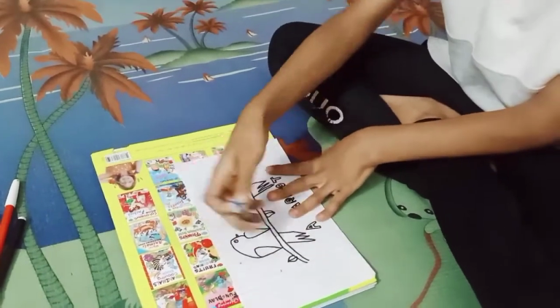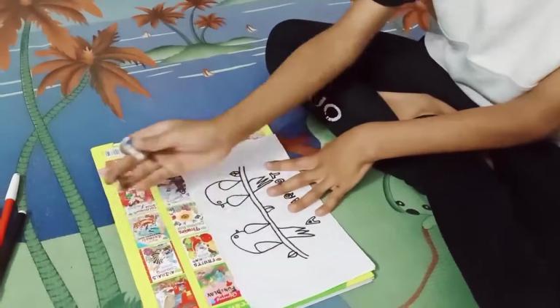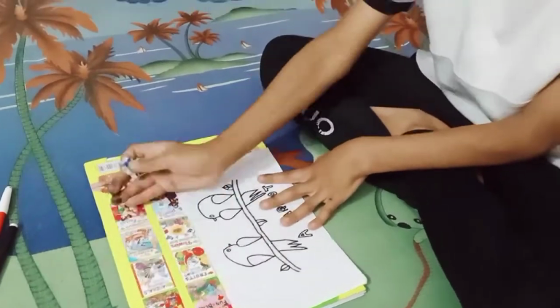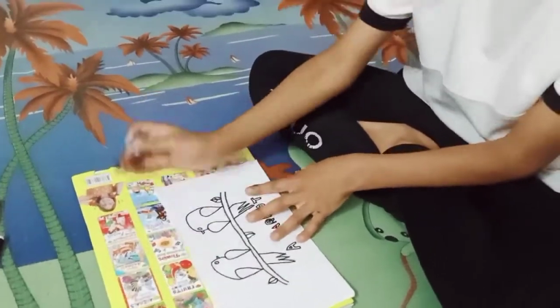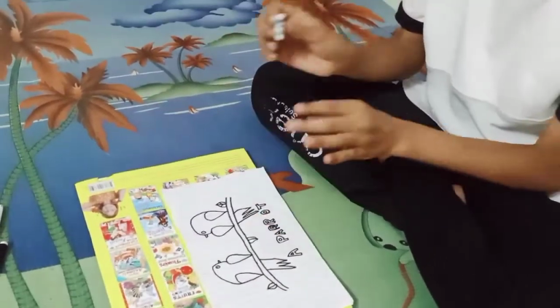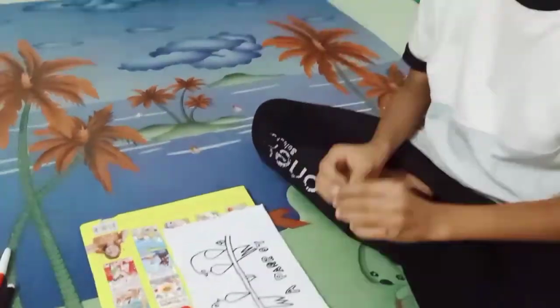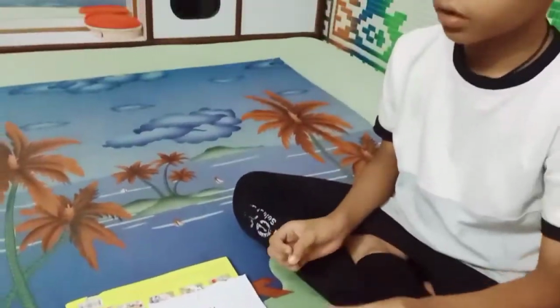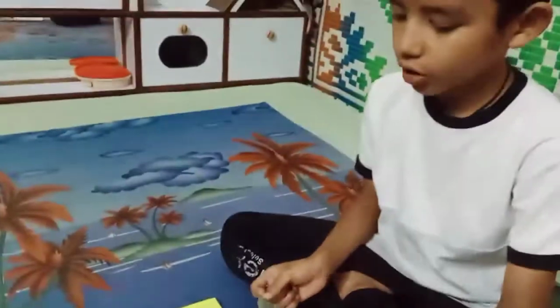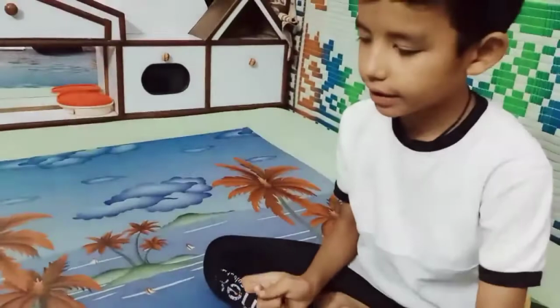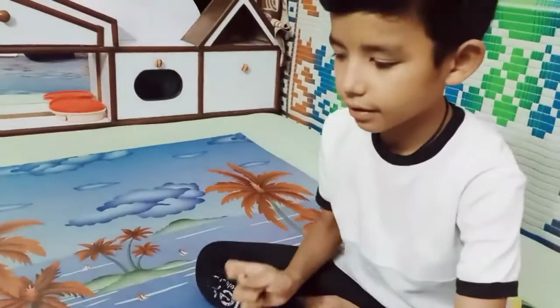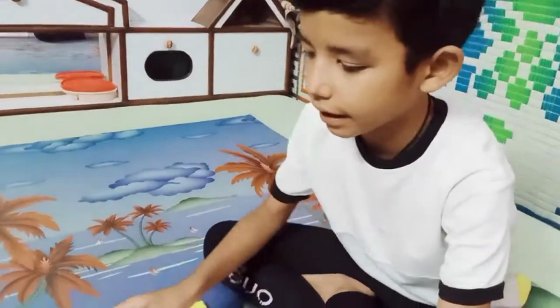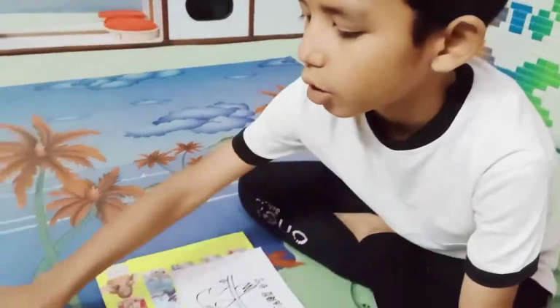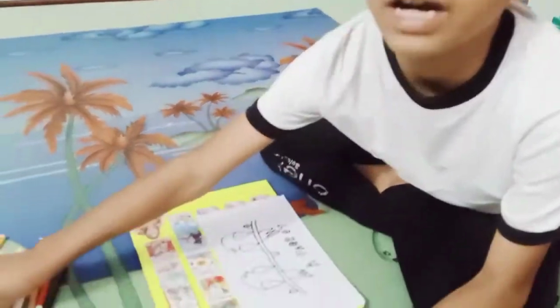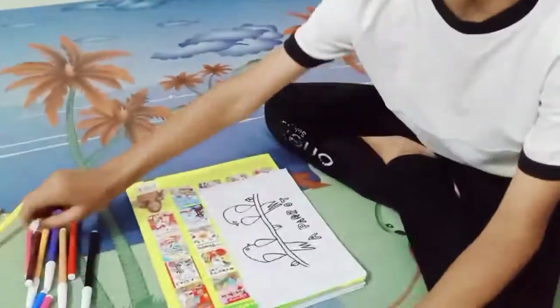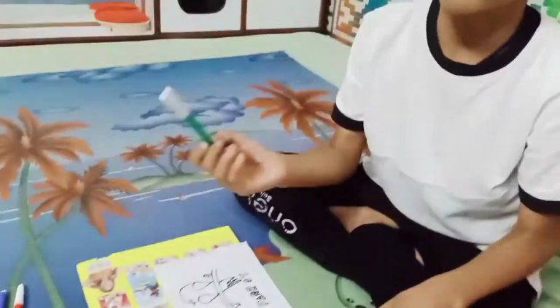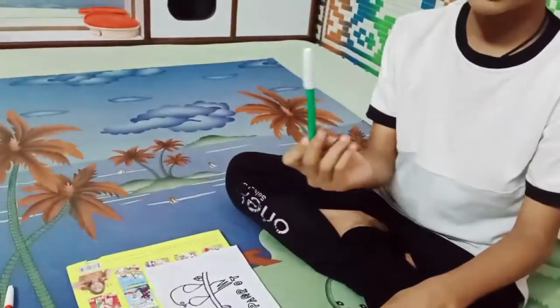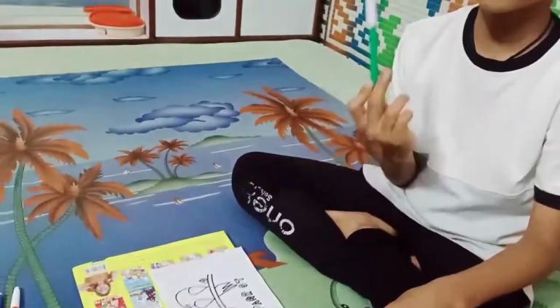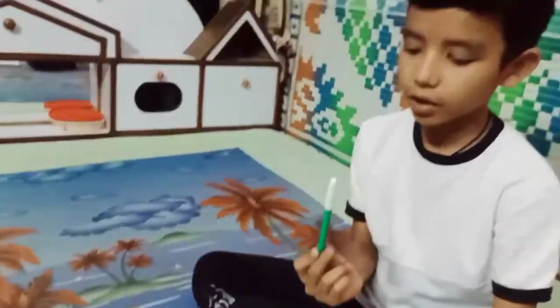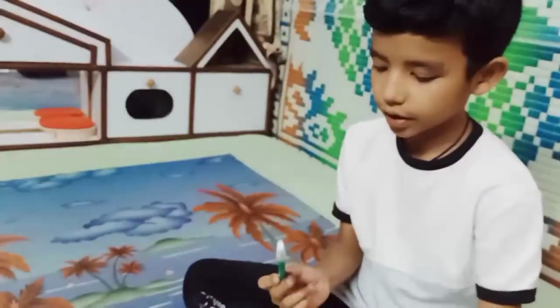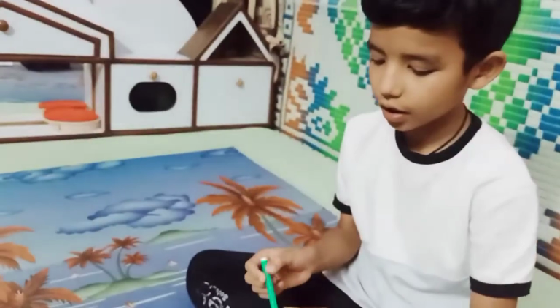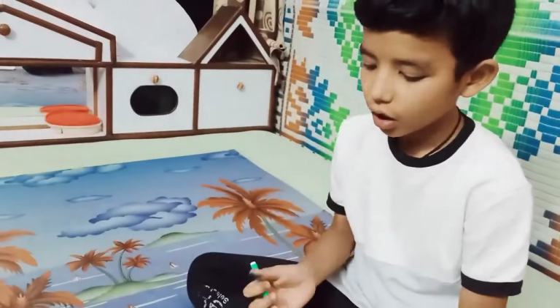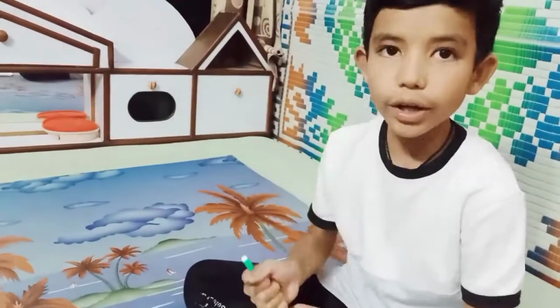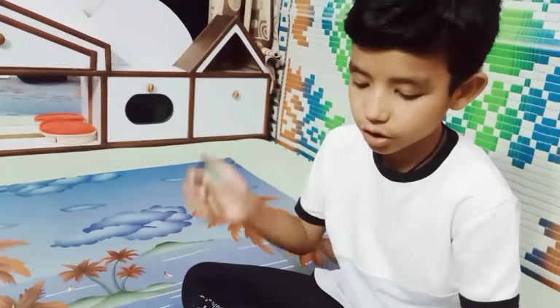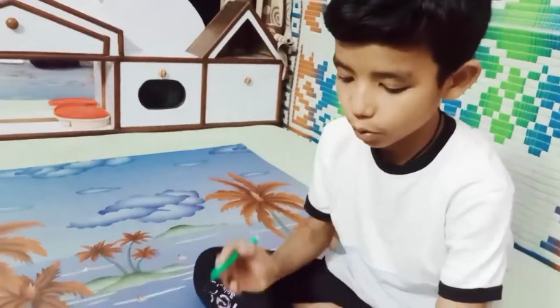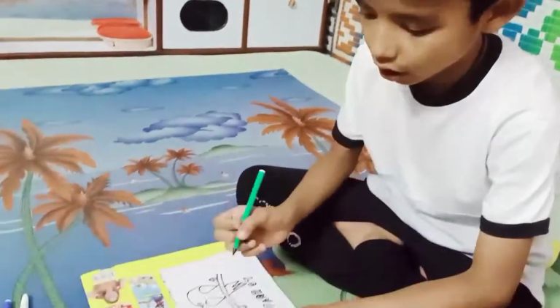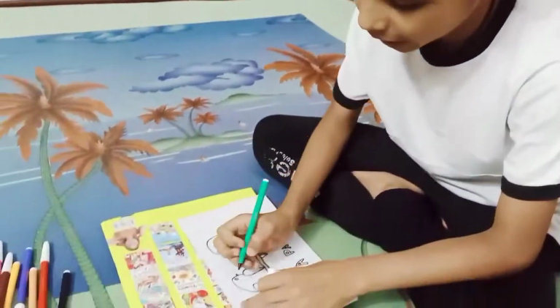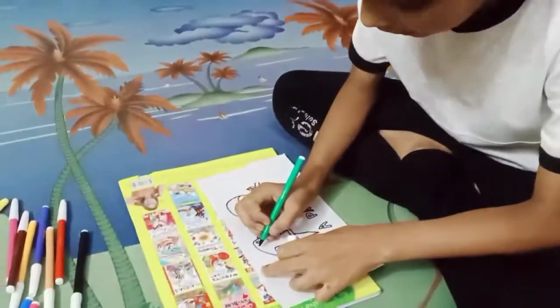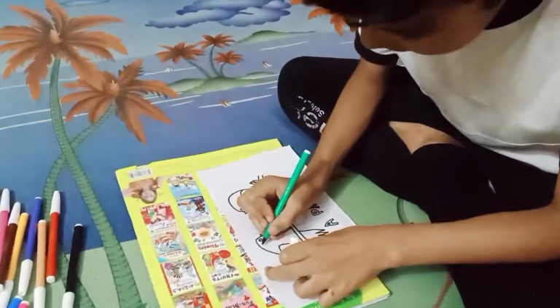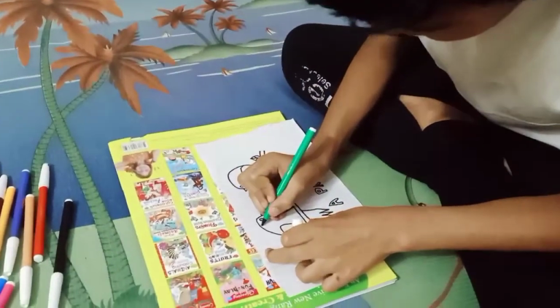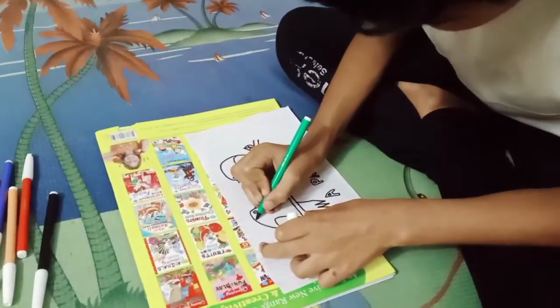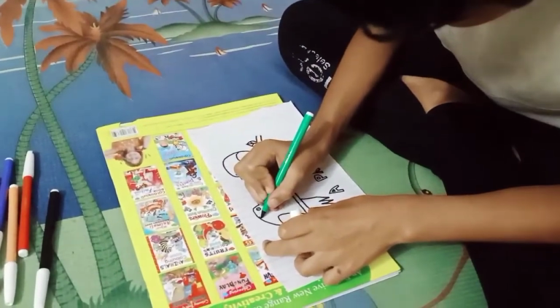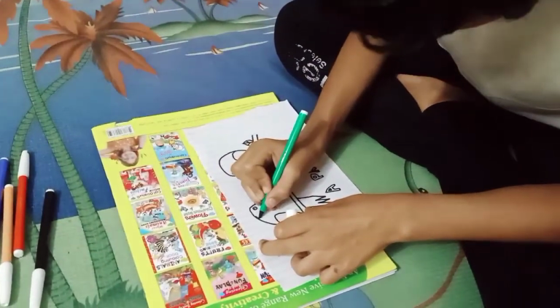Okay friends, I have made the outline color. Now I am taking a marker with dark green. The right side is okay.